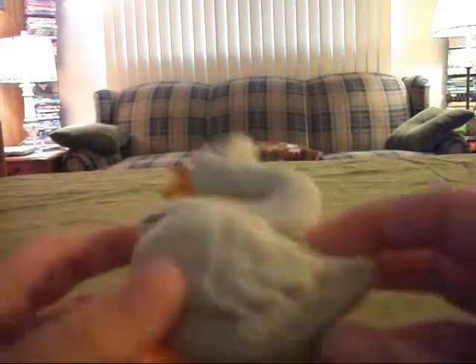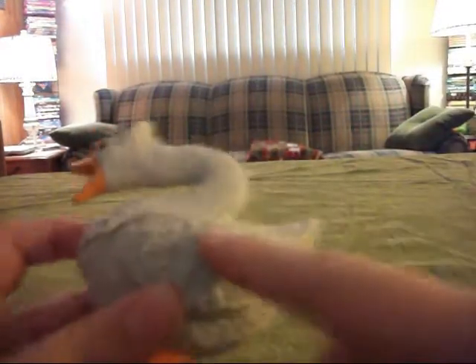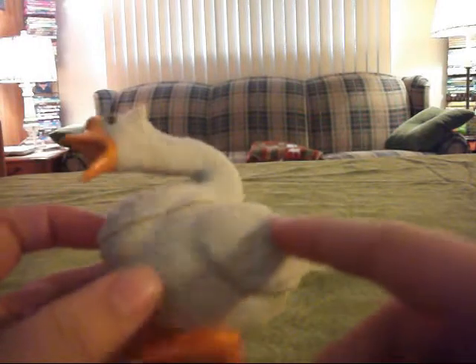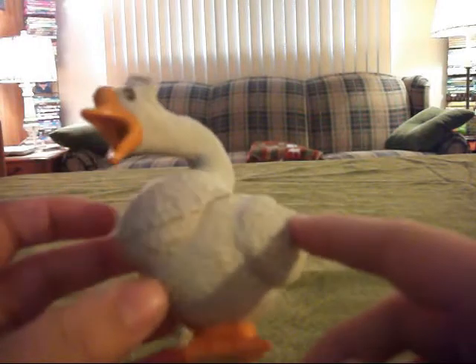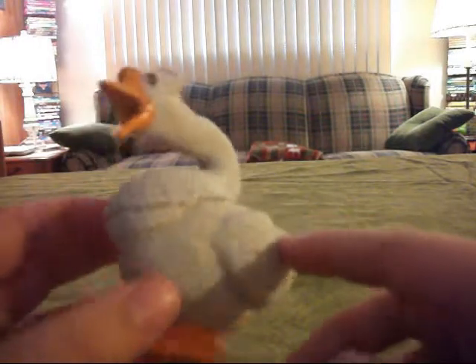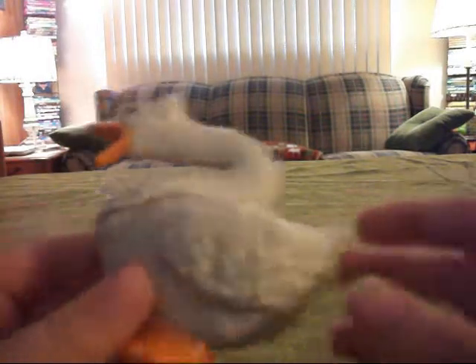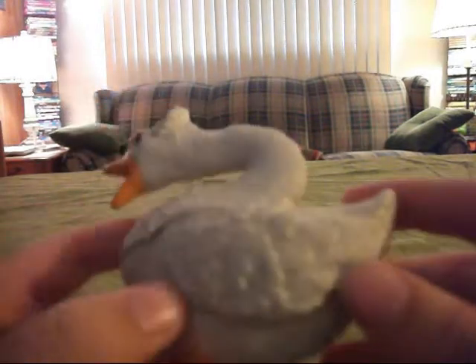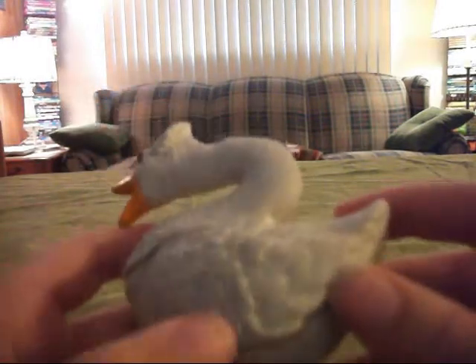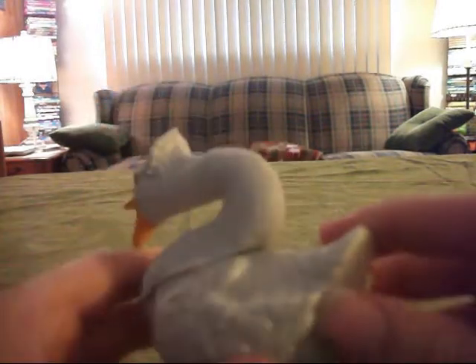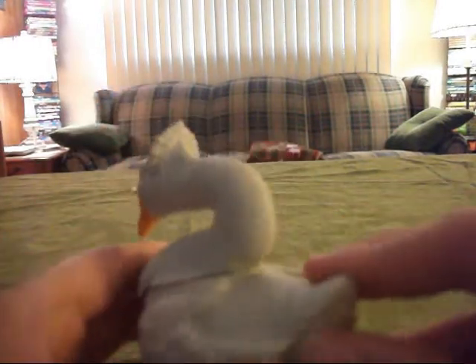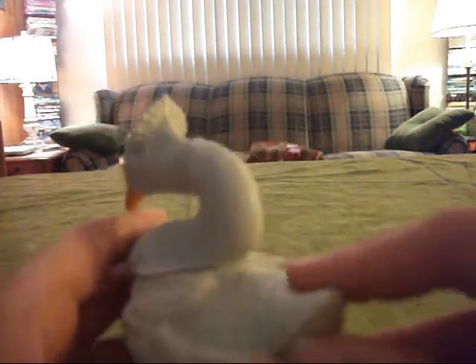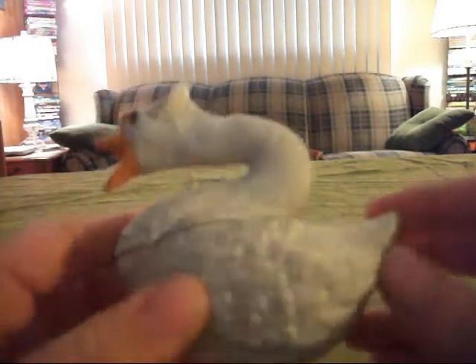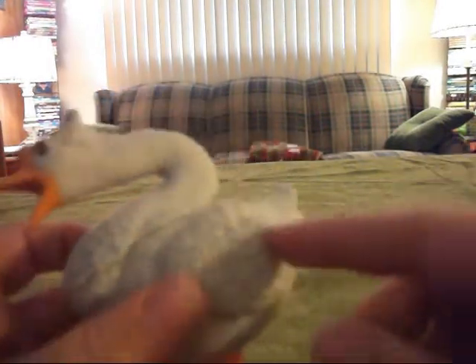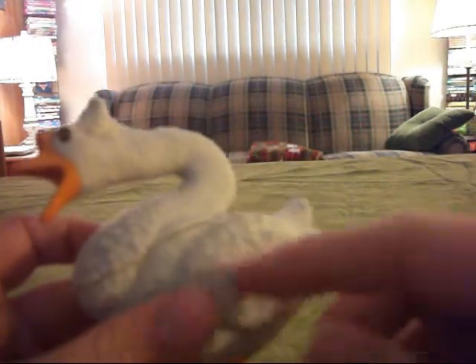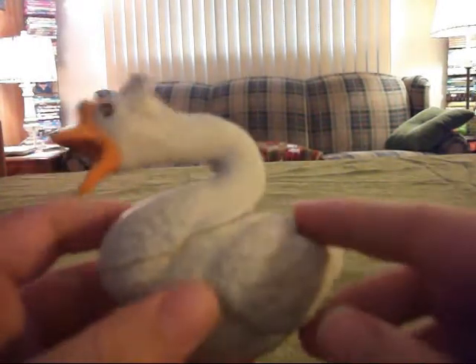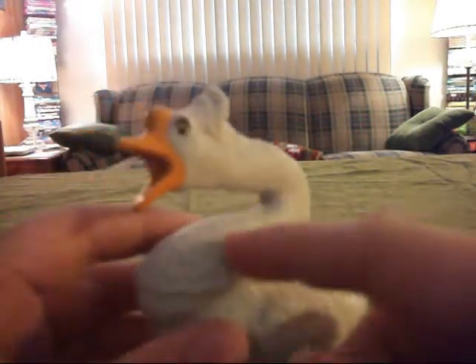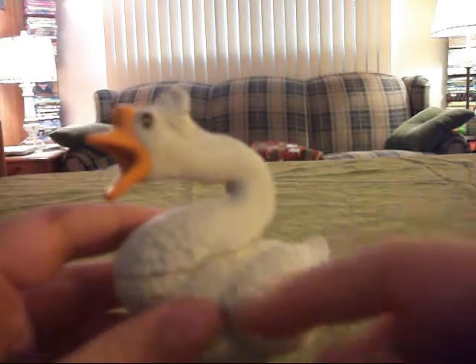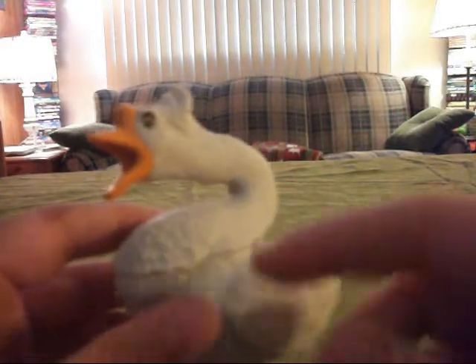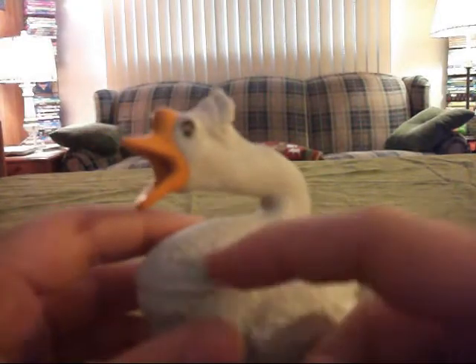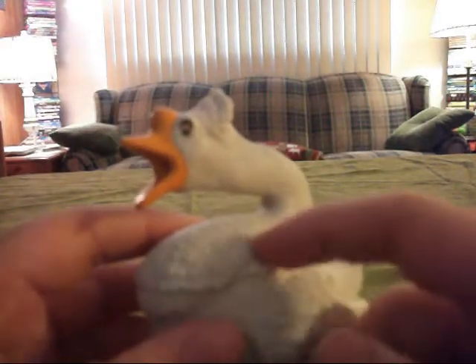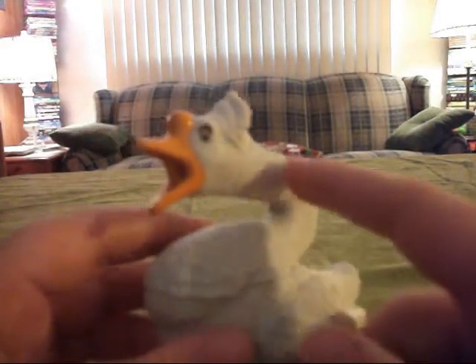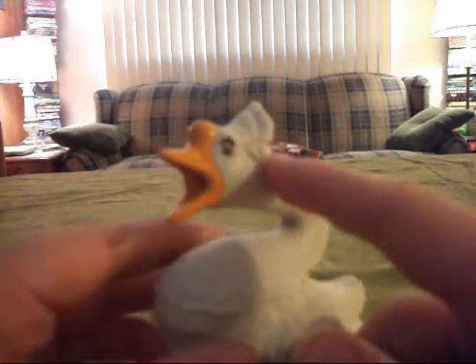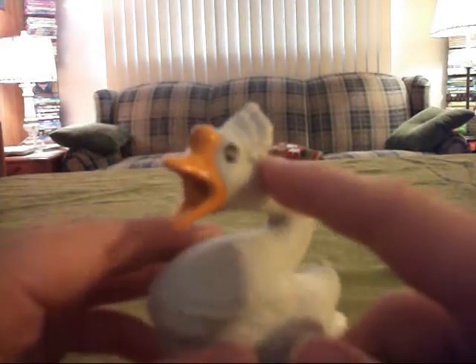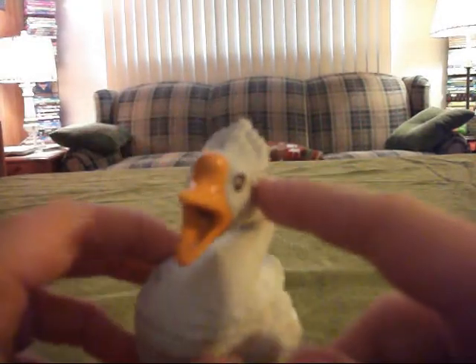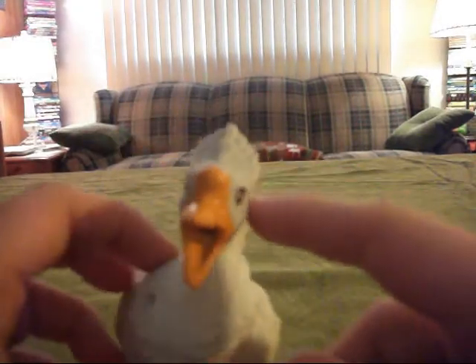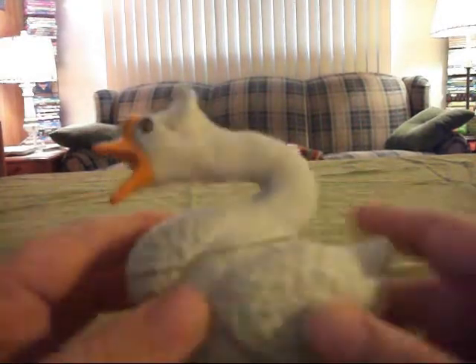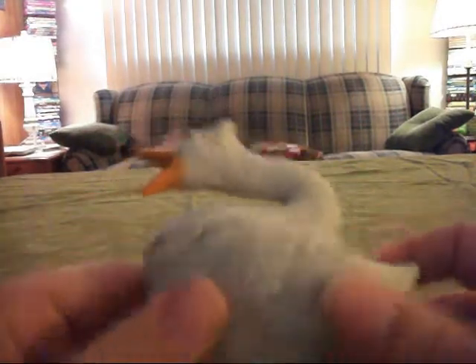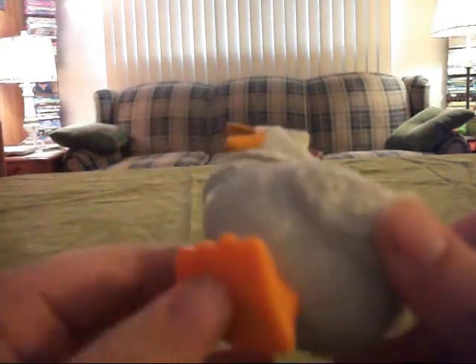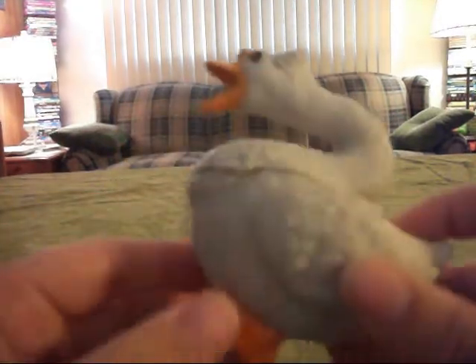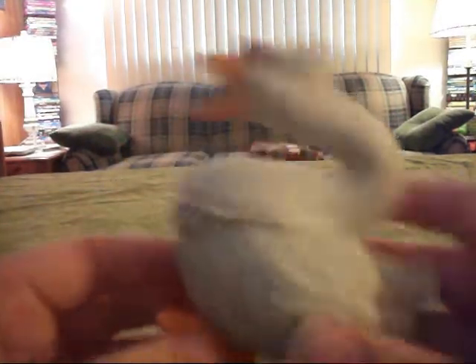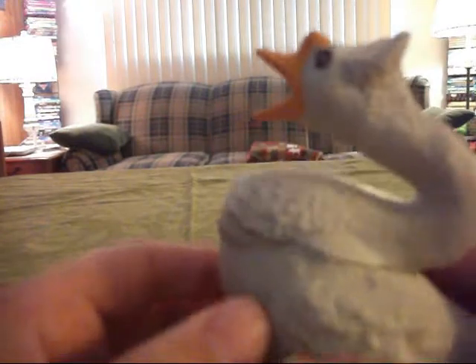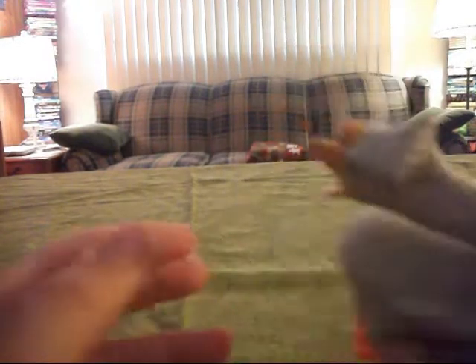This part is rubber. It's got really good details on the feathers and stuff, but it's kind of weird.